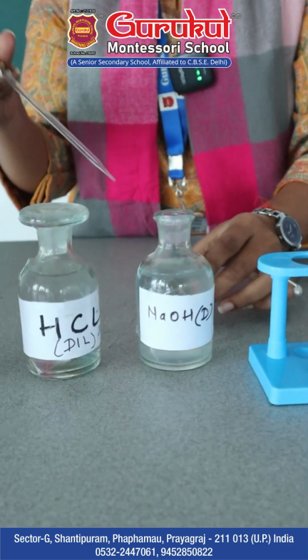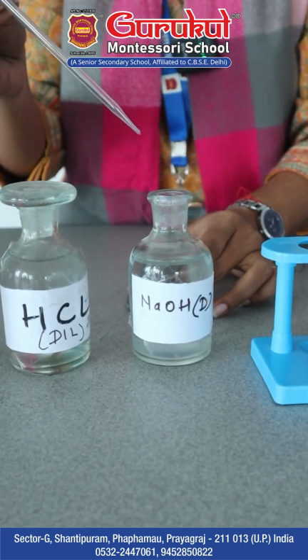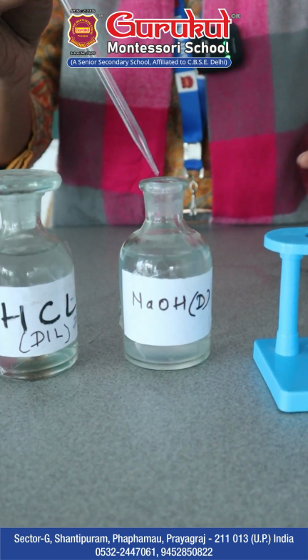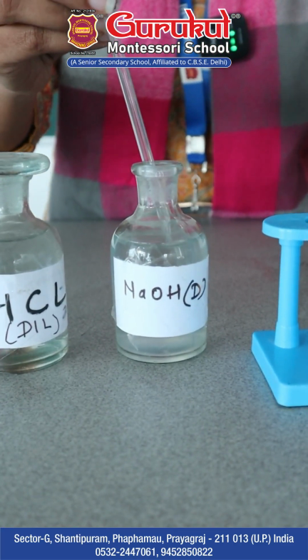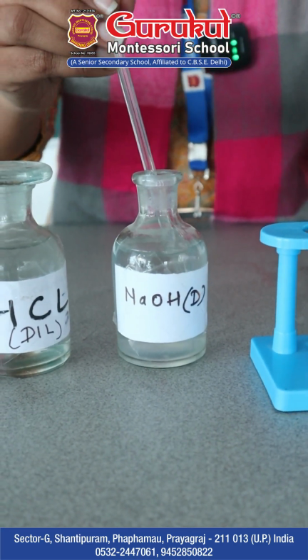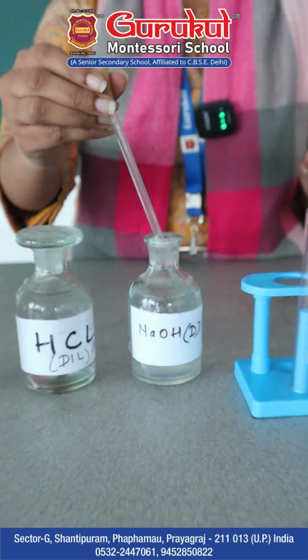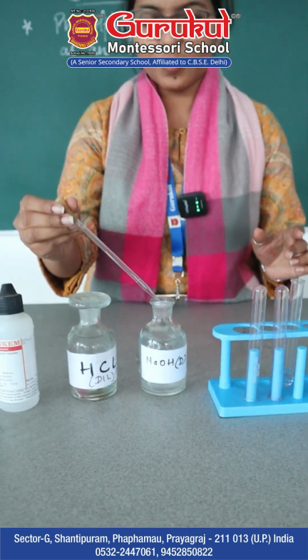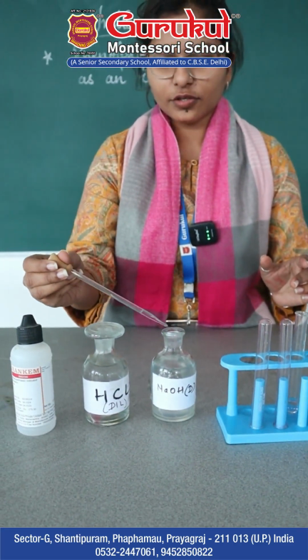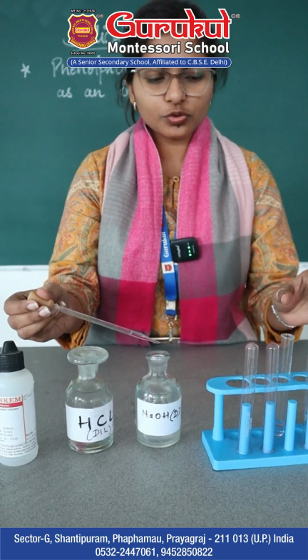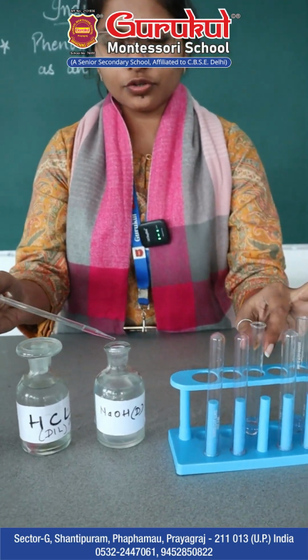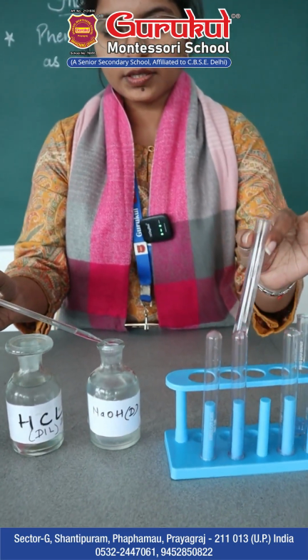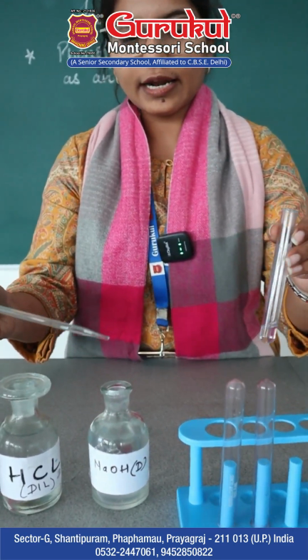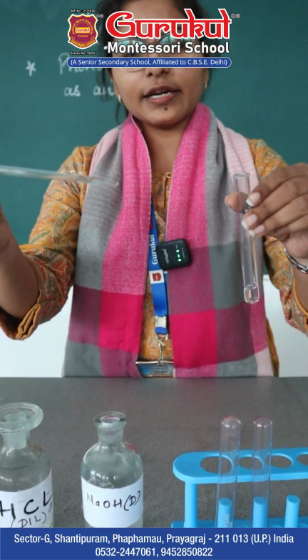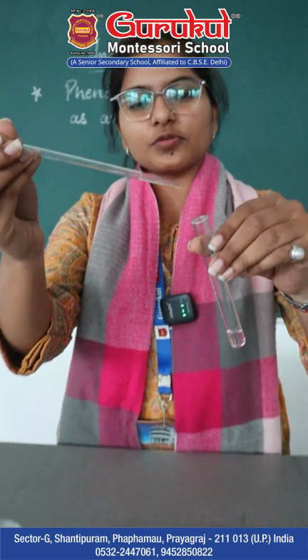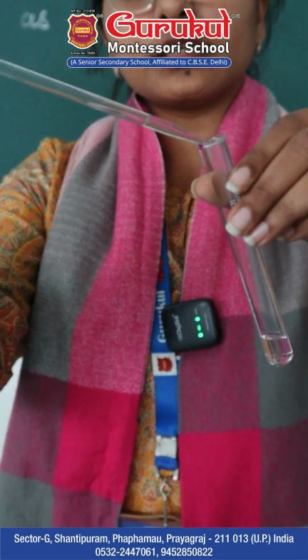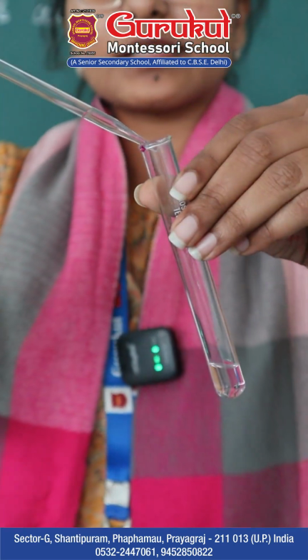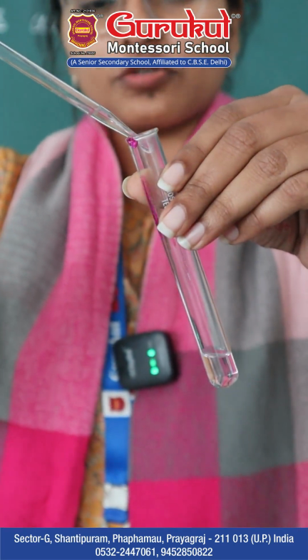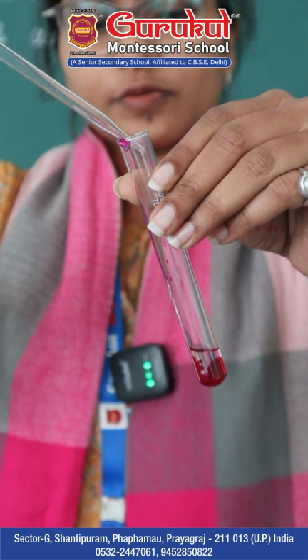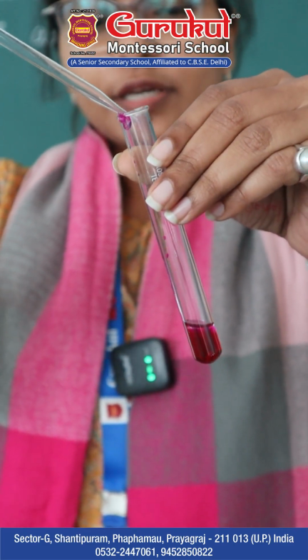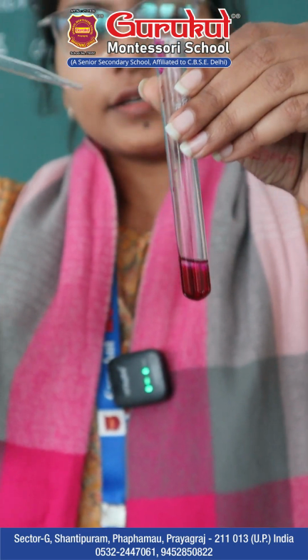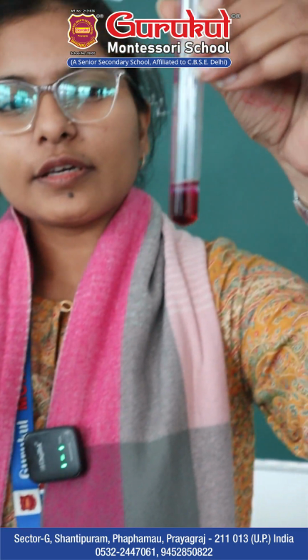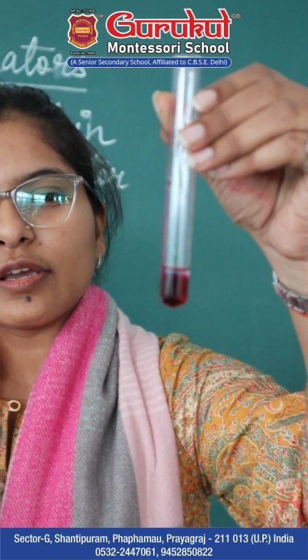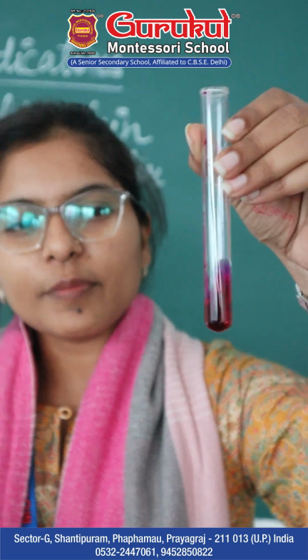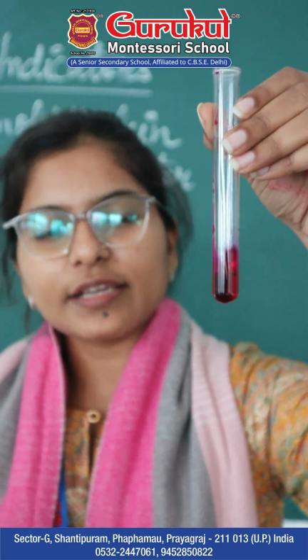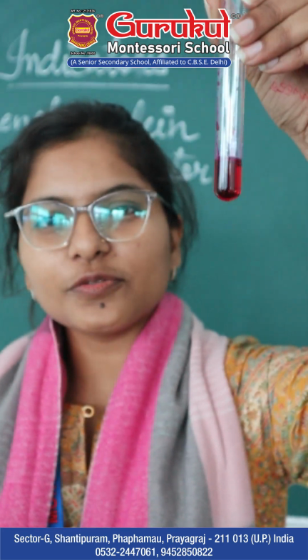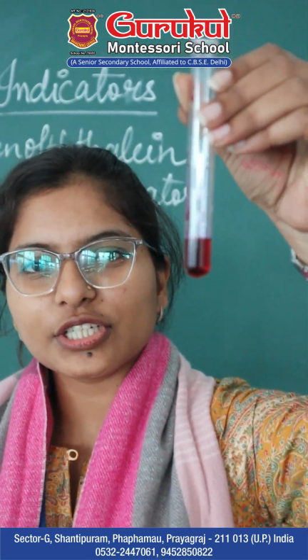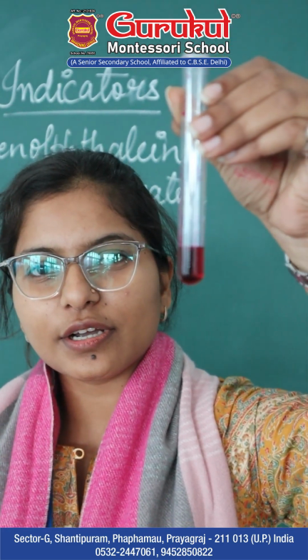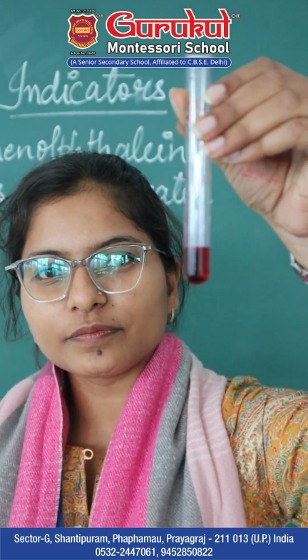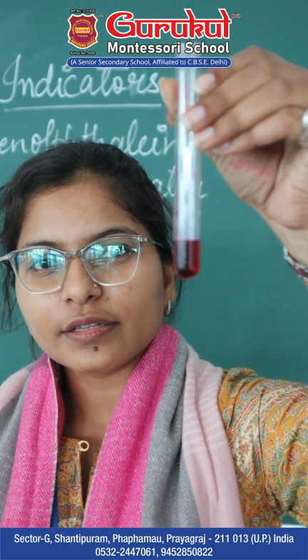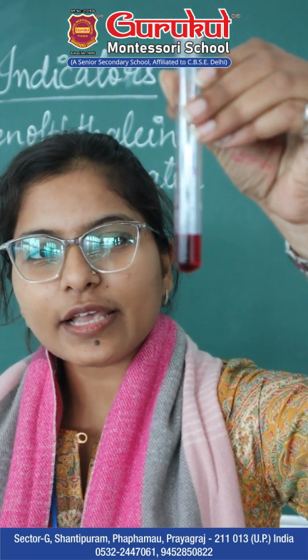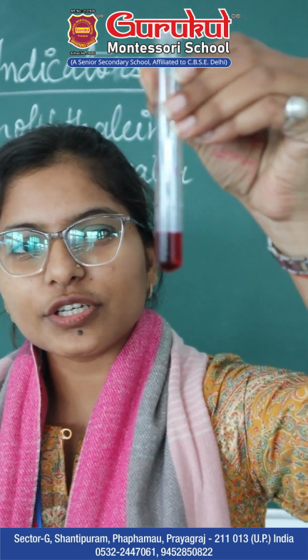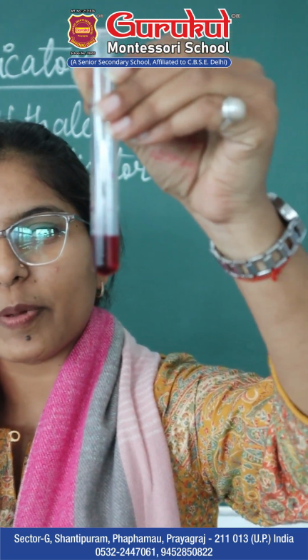Now with sodium hydroxide as the base, I will take two to three drops and add it into the next test tube. On mixing, can you see the change in color? It has changed to pink.